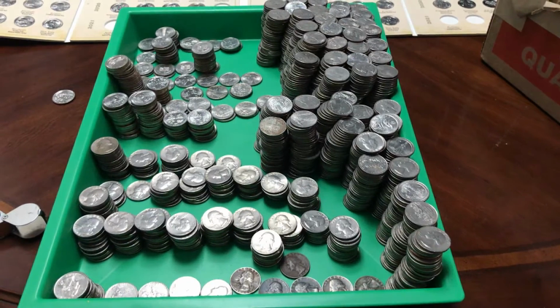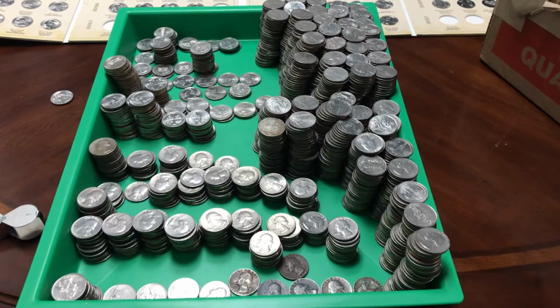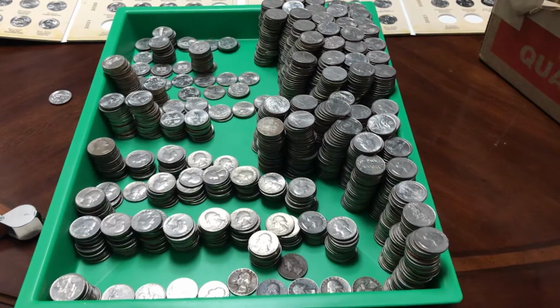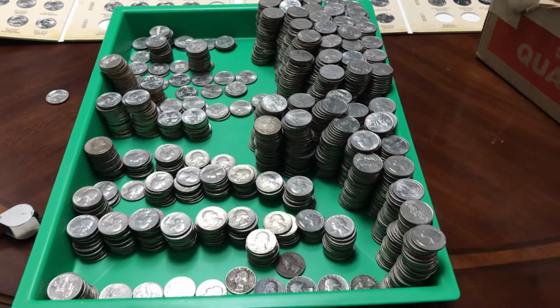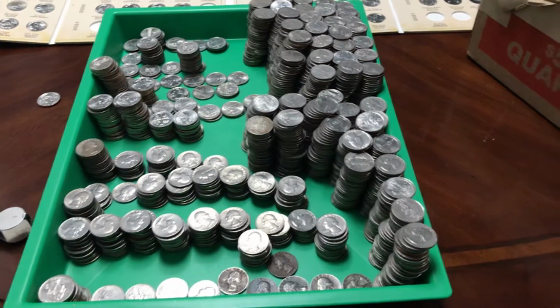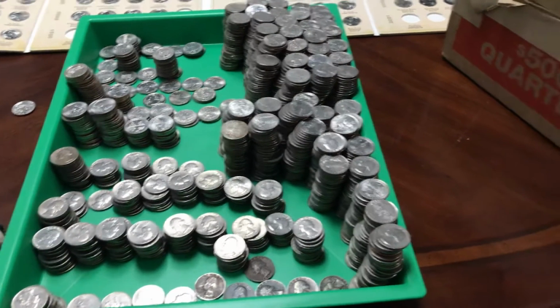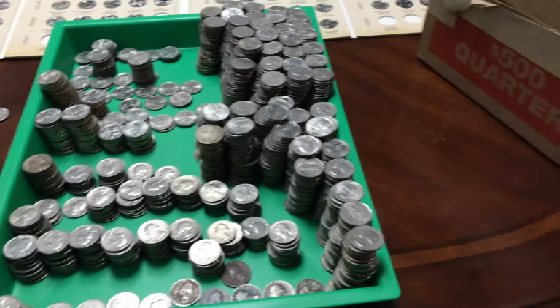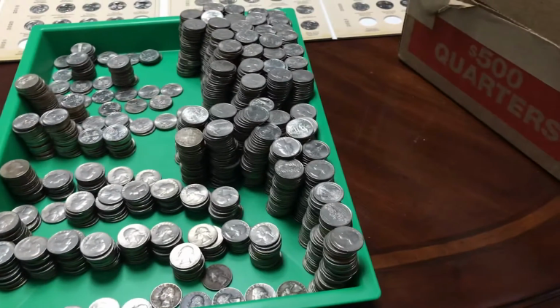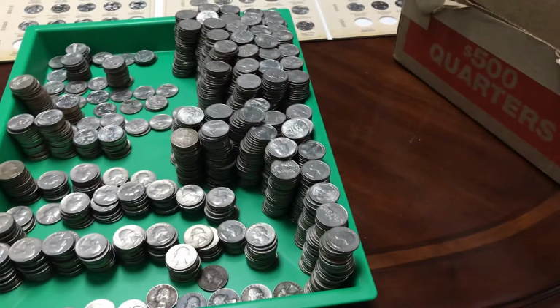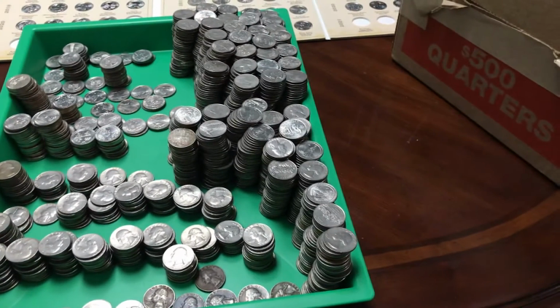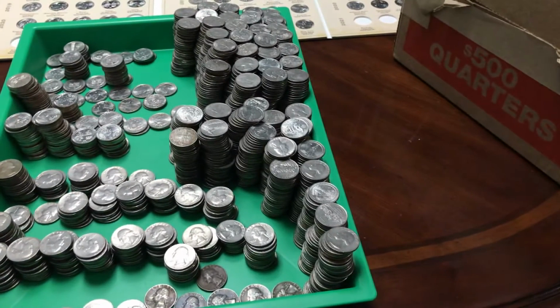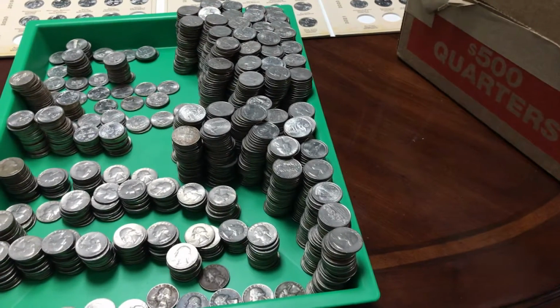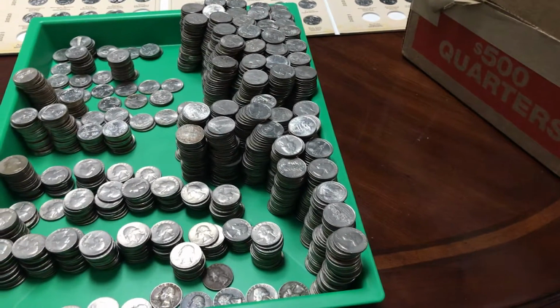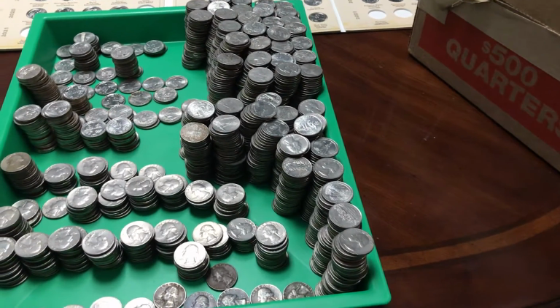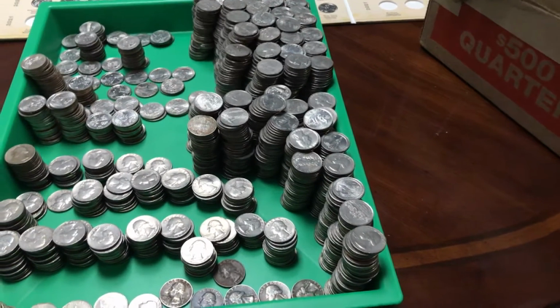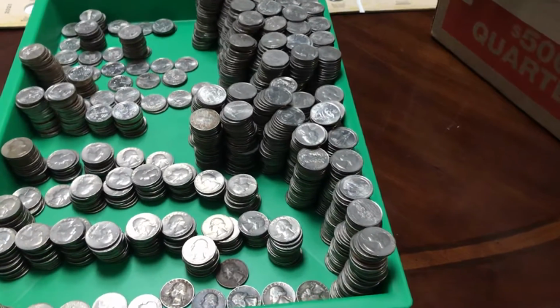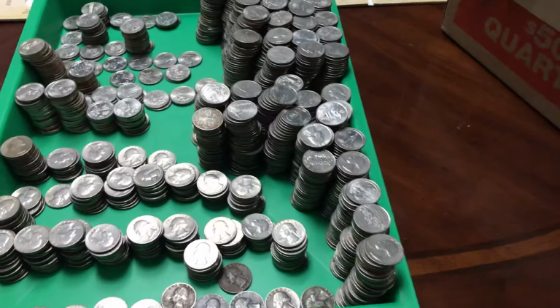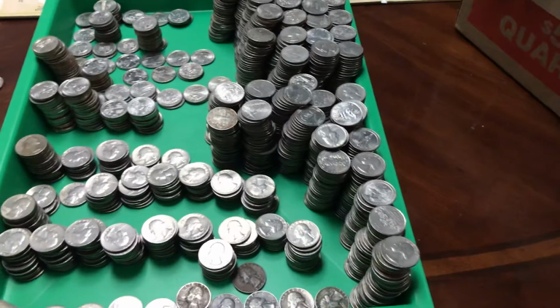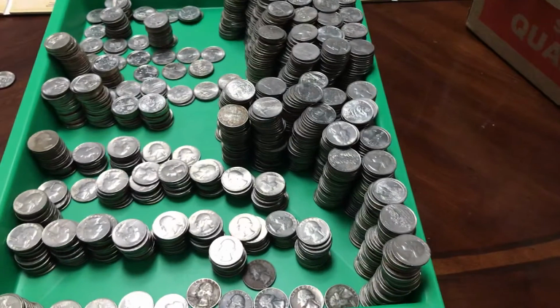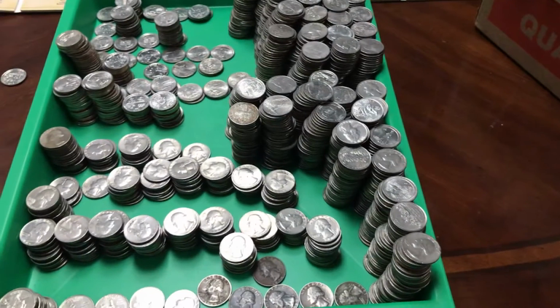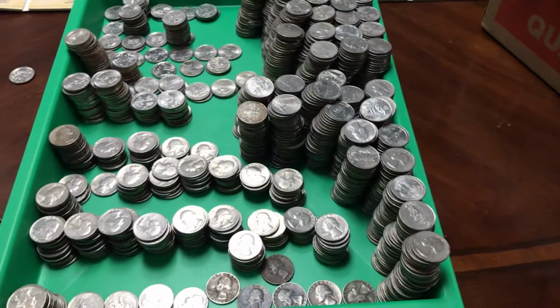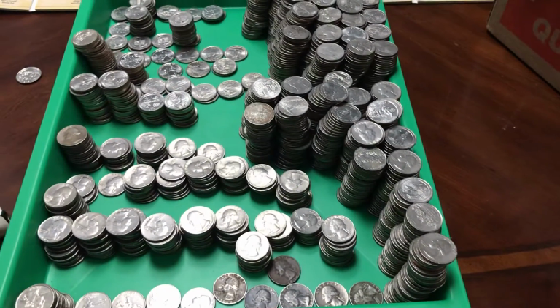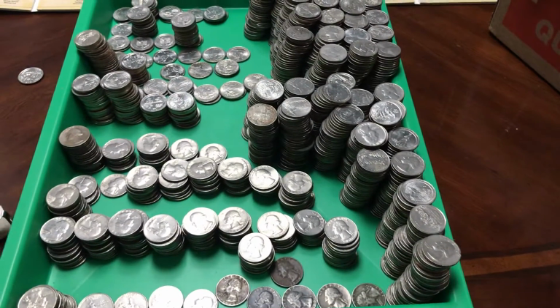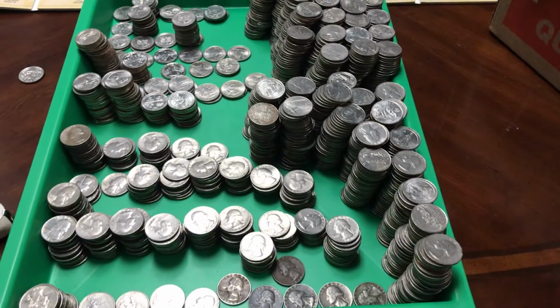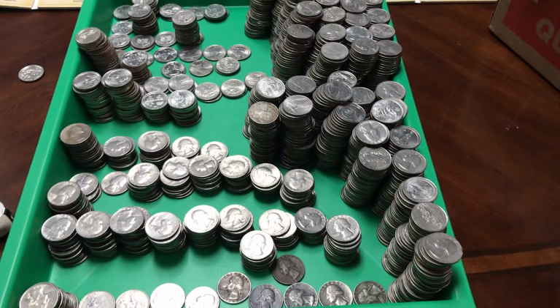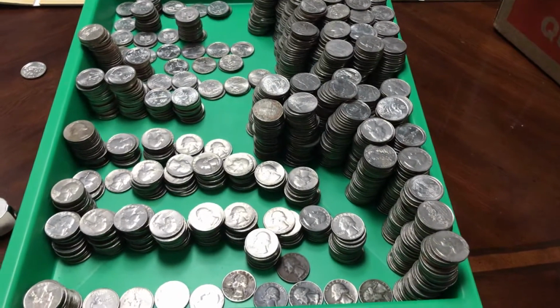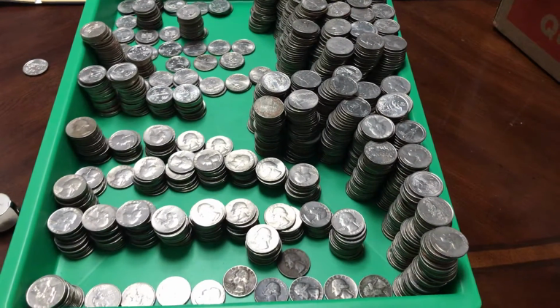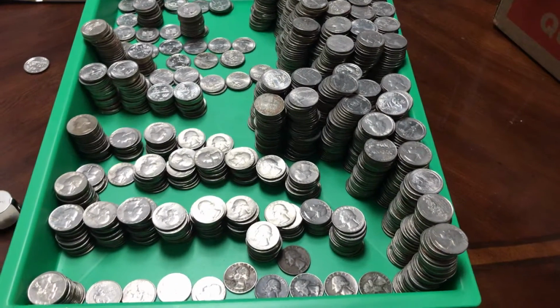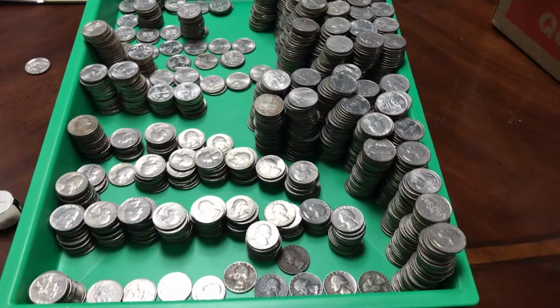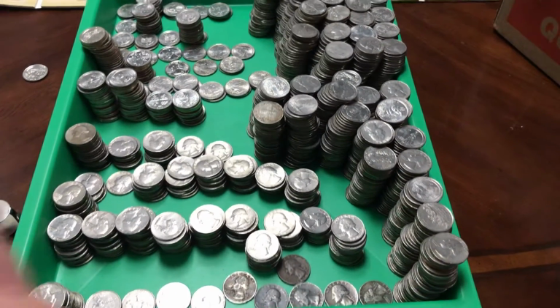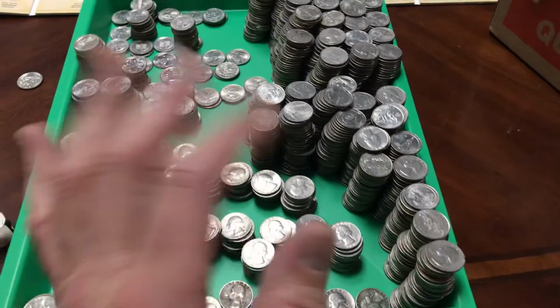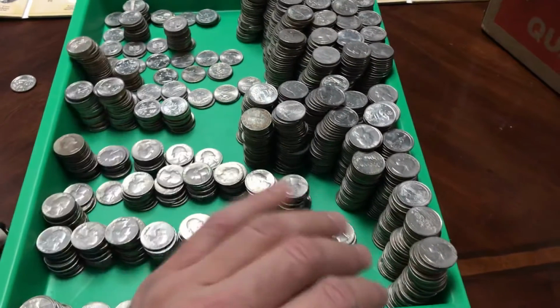Hello, this is Matt with the wrap-up of my 500 quarter search. I did not find any silver, I did not find any W's, but I had a good time.